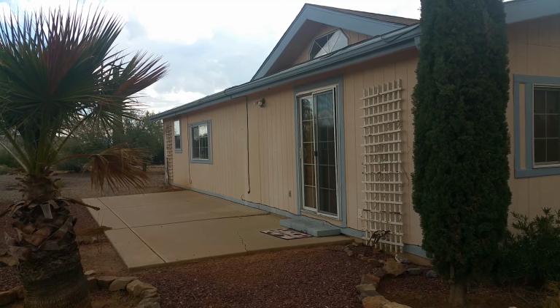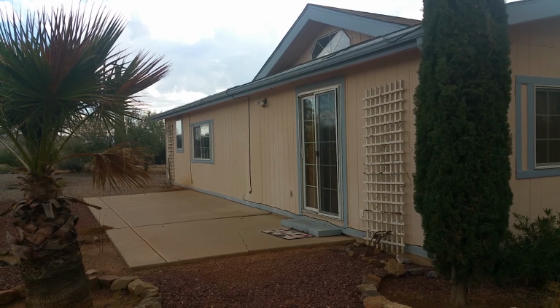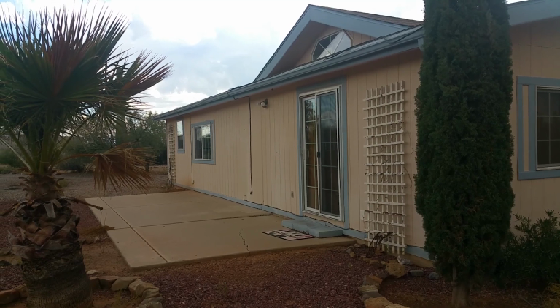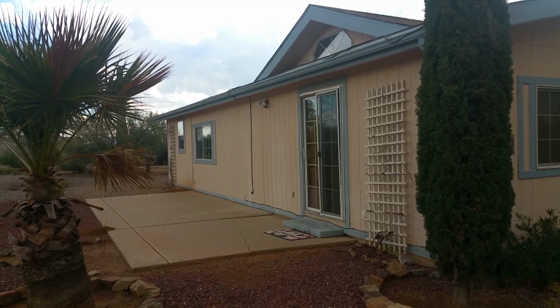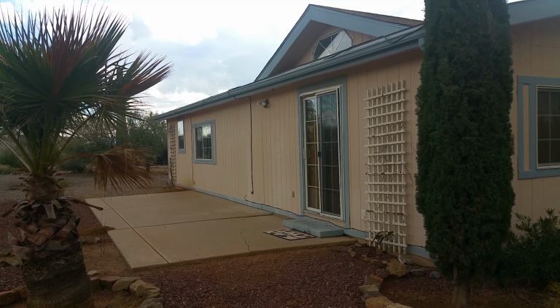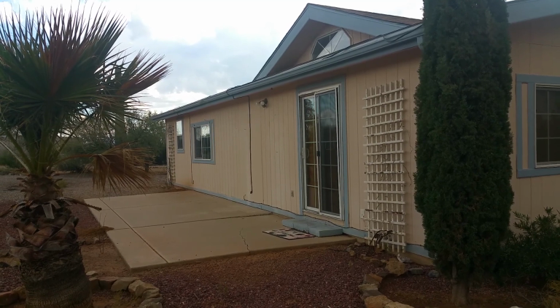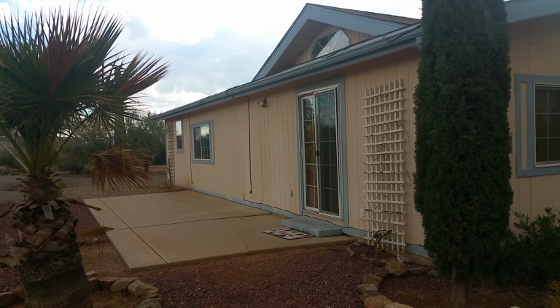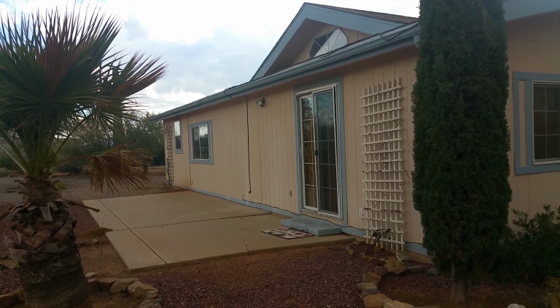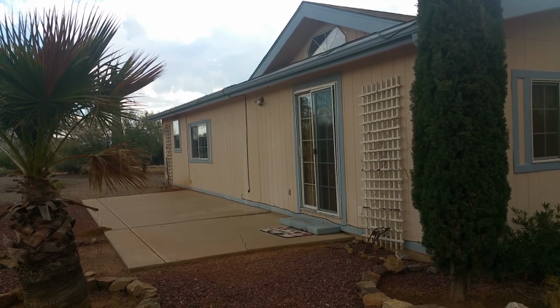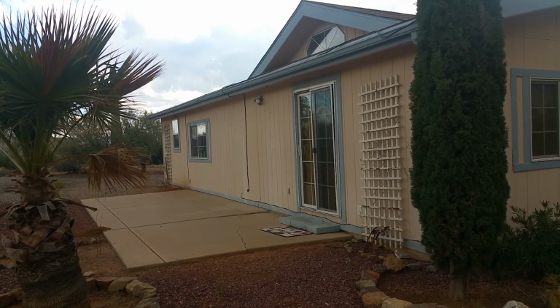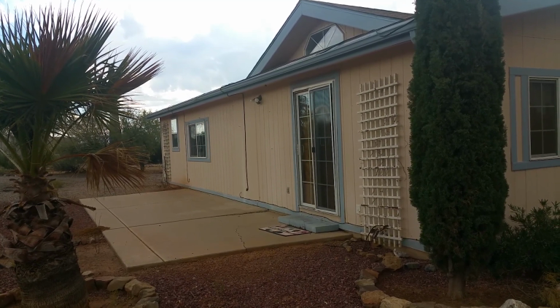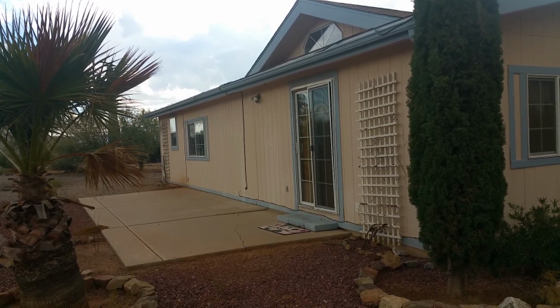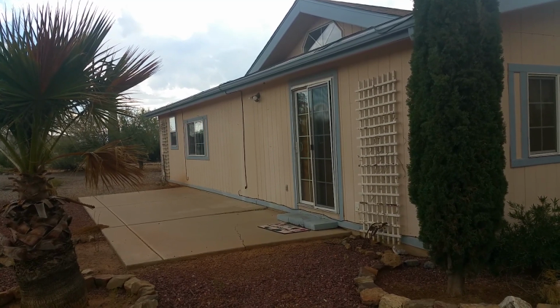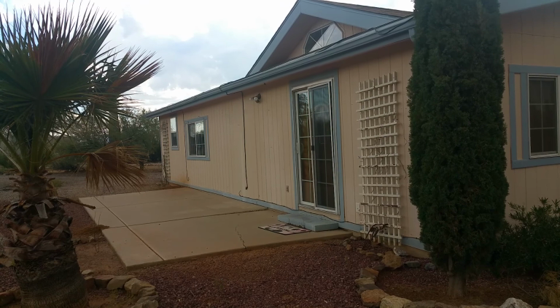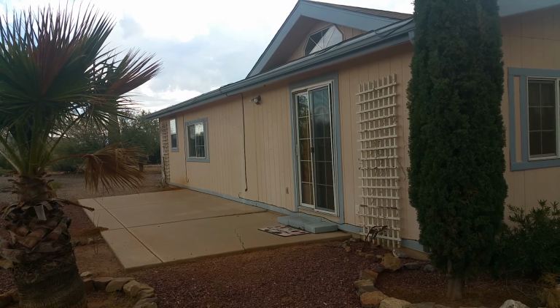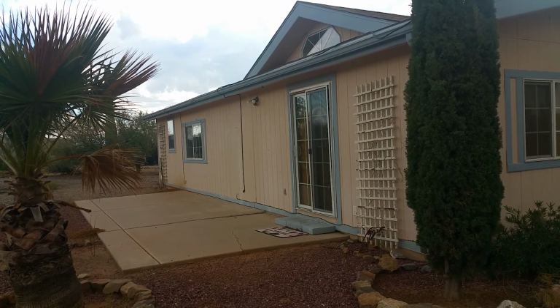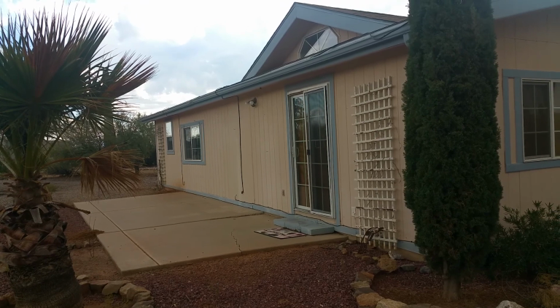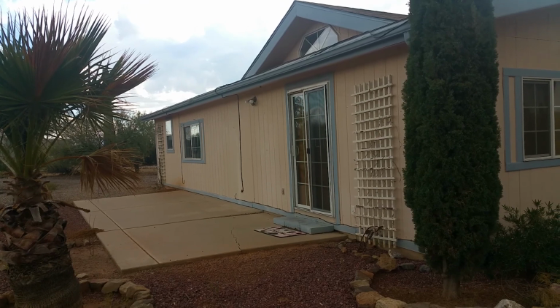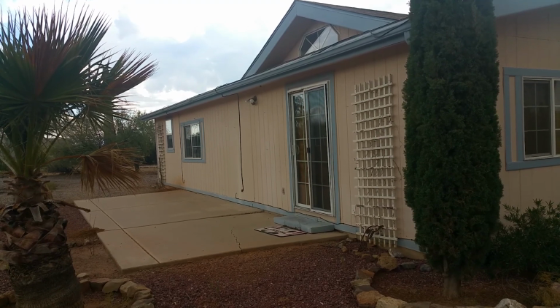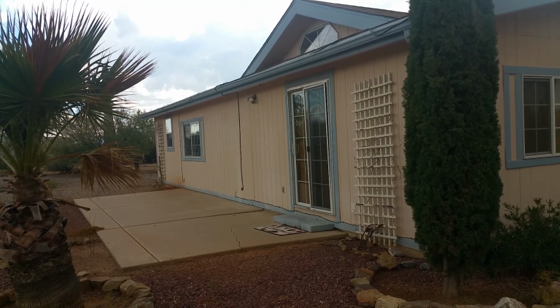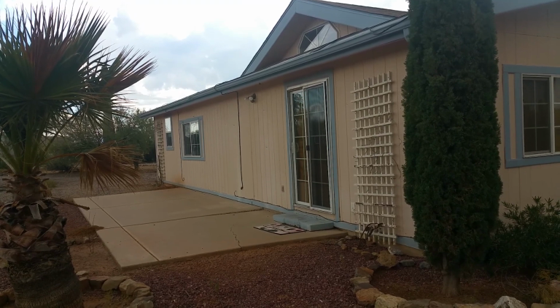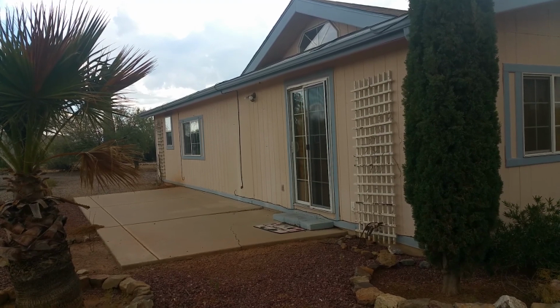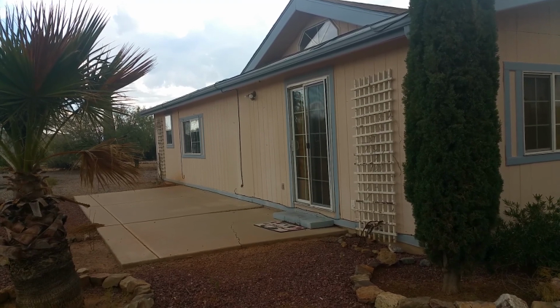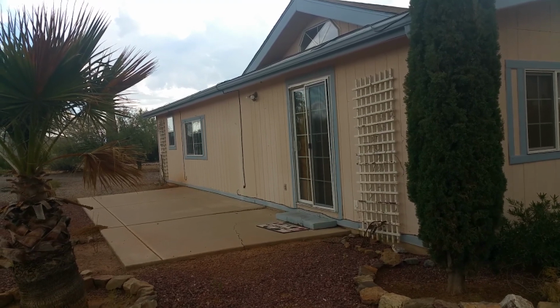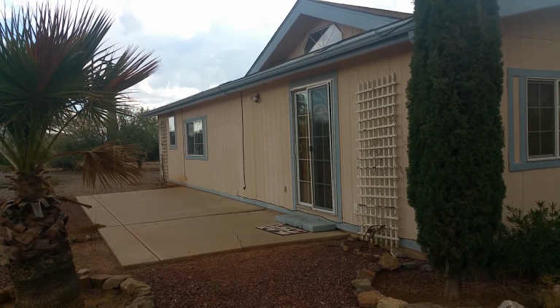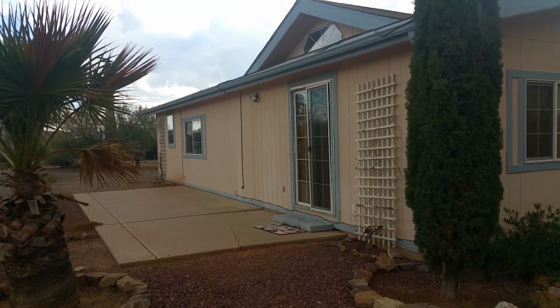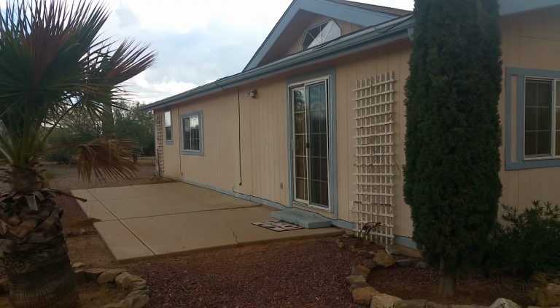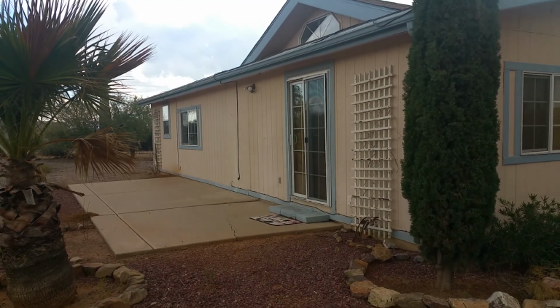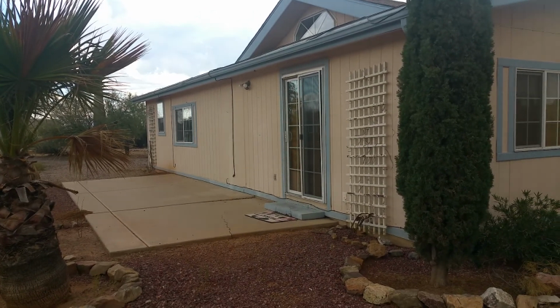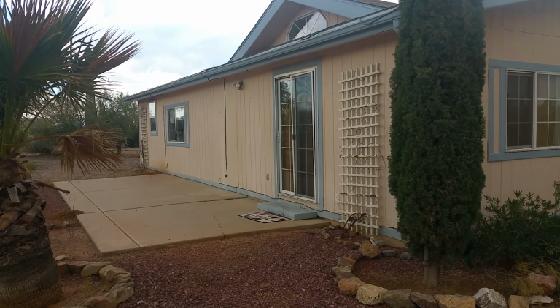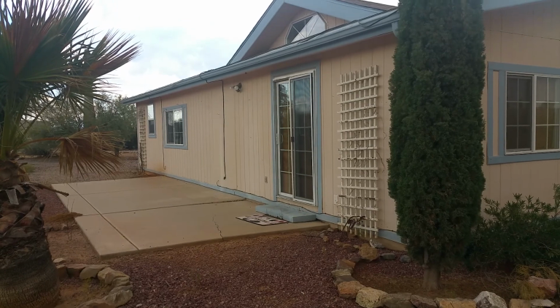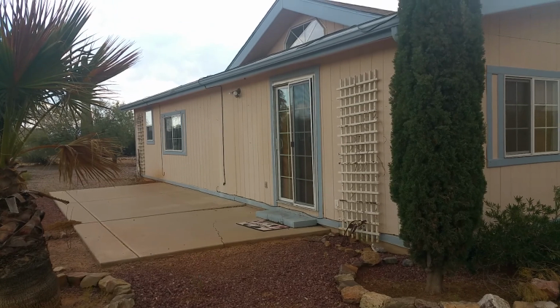We are standing outside at 3296 South Richardson. This is a two bedroom, two bath home with 1056 square feet. Your nearest crossroads are going to be Kenny and Bob.